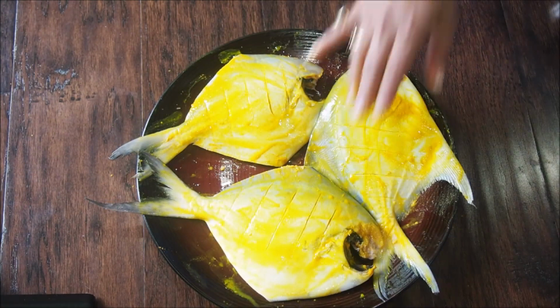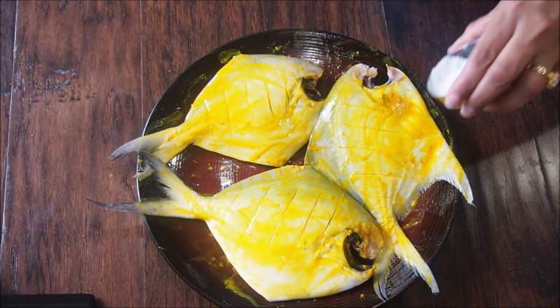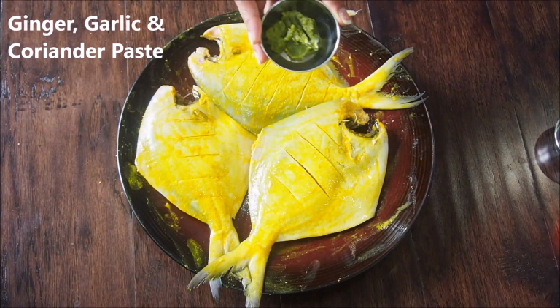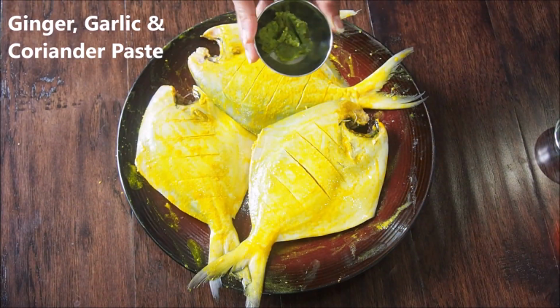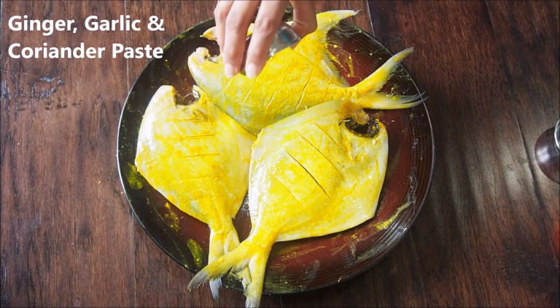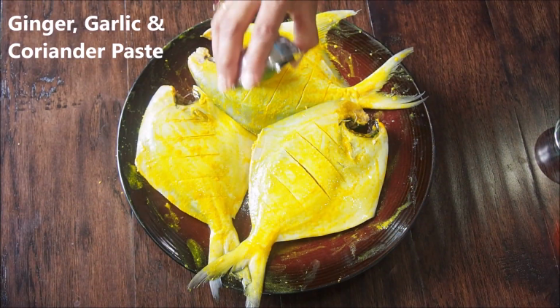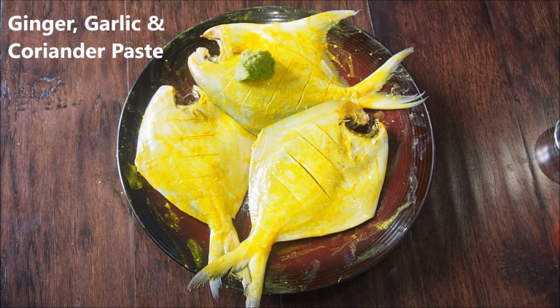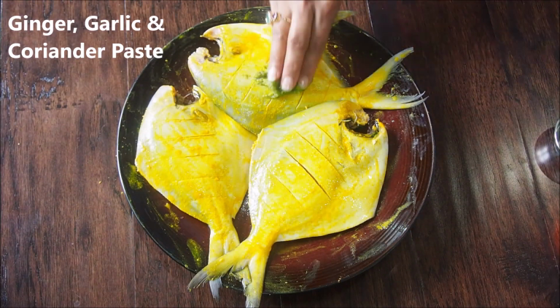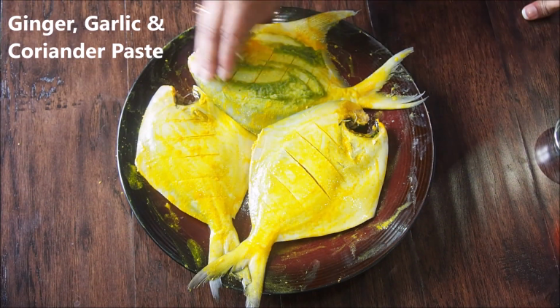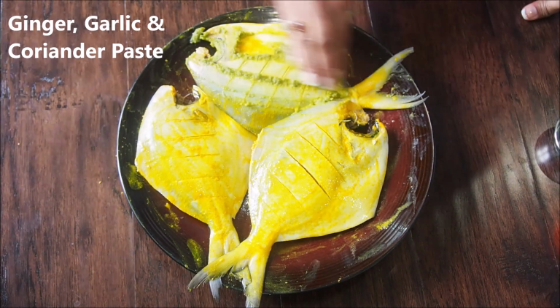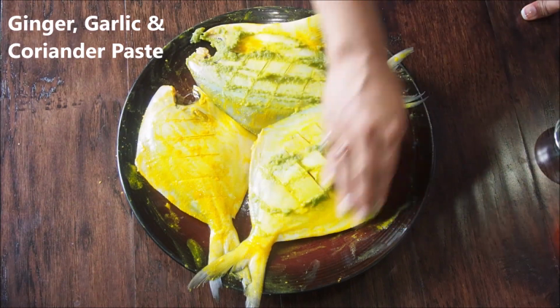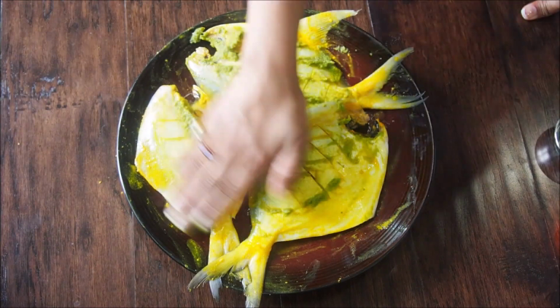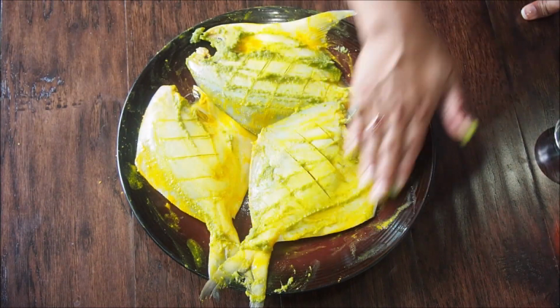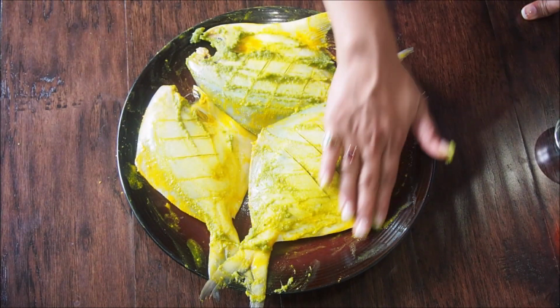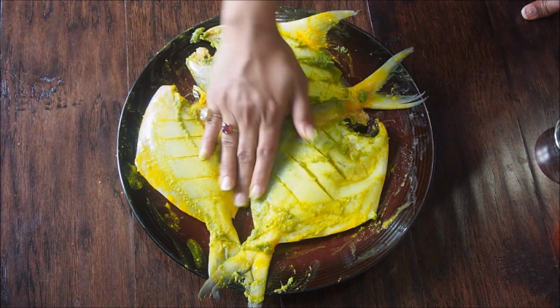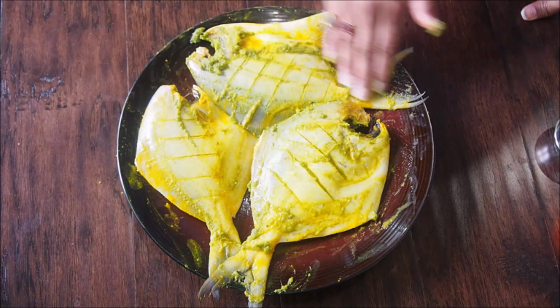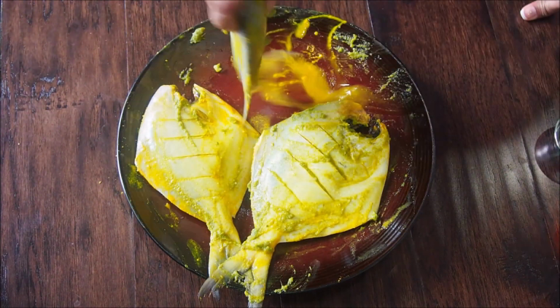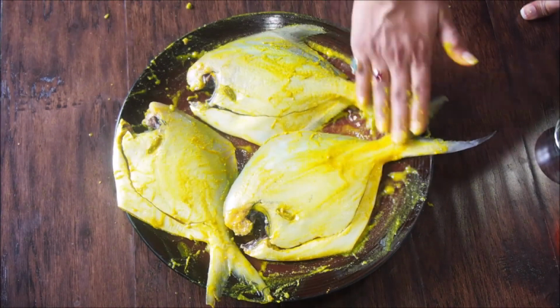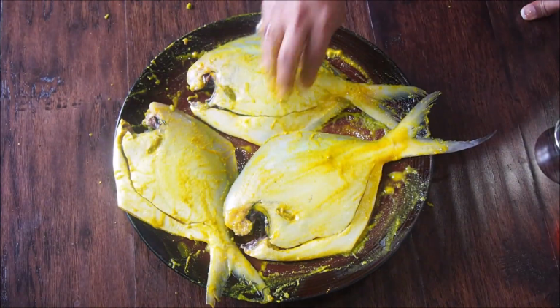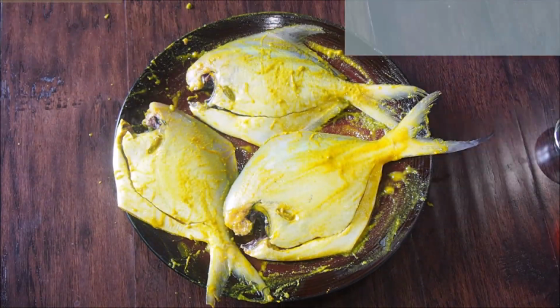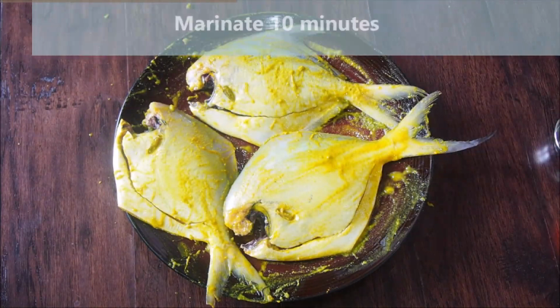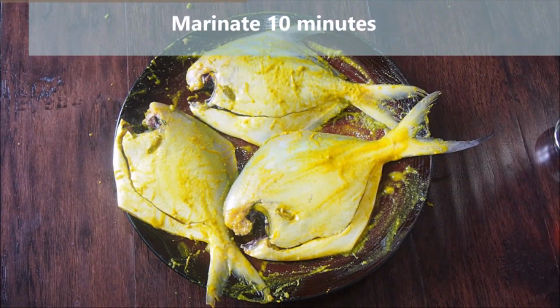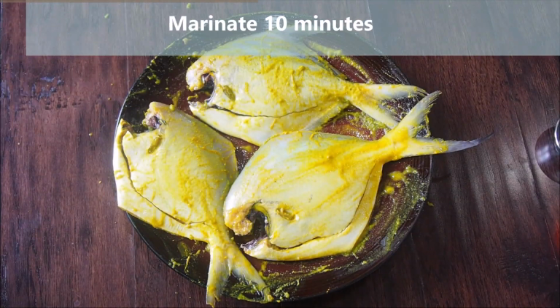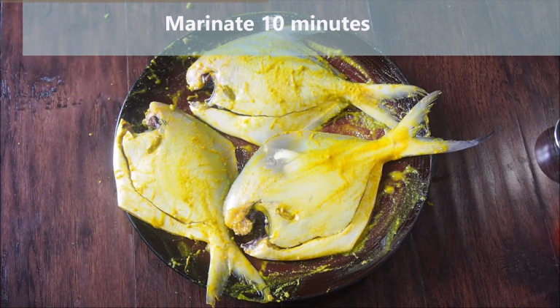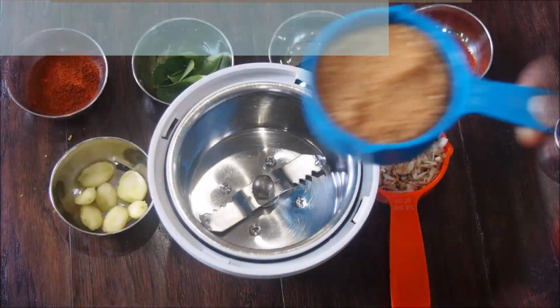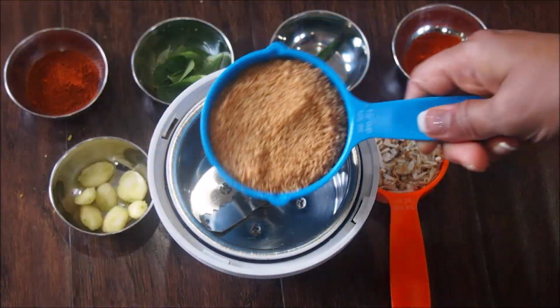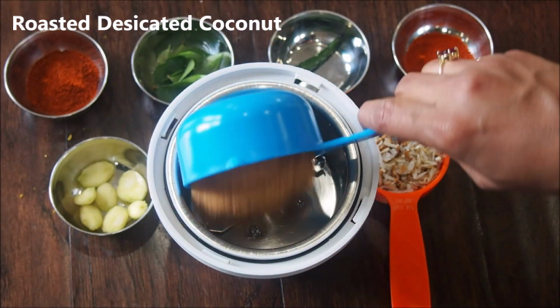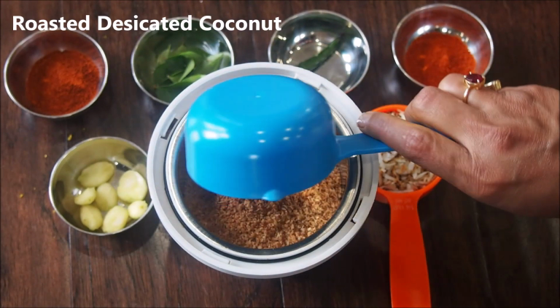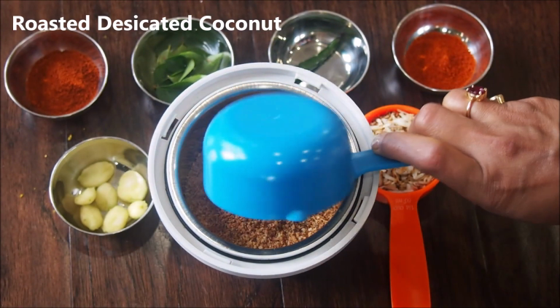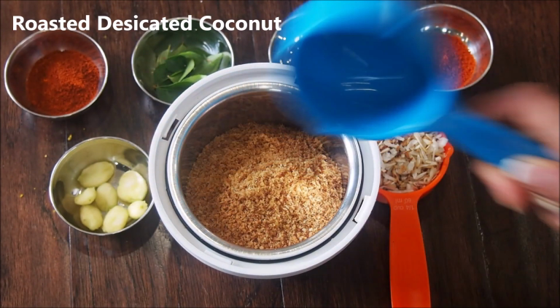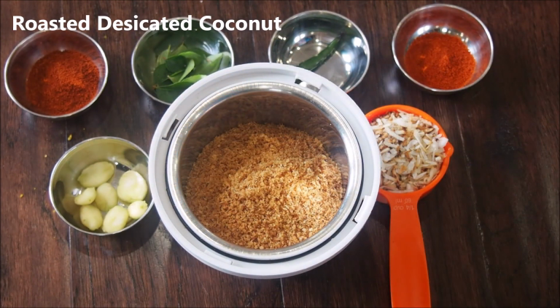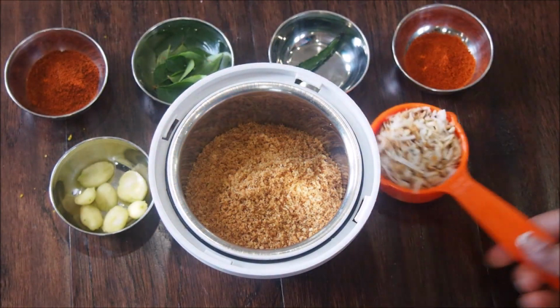Next we are going to add the ginger garlic and coriander paste — about a teaspoon — and again just rub it on both sides. Let this fish marinate for about 10 to 15 minutes. In a grinder, add roasted desiccated coconut and roasted fresh coconut.